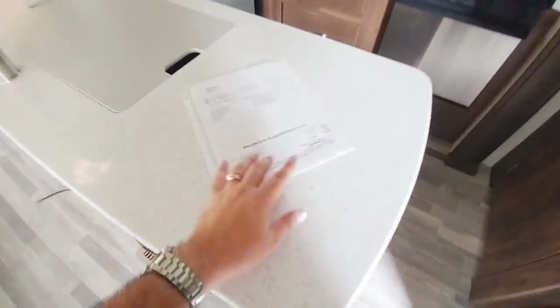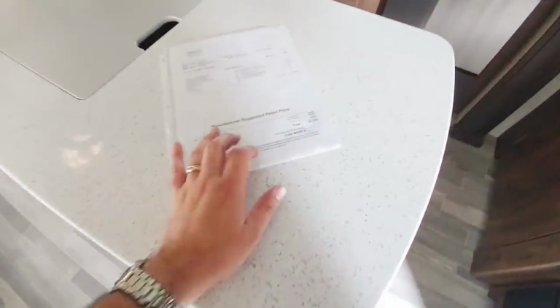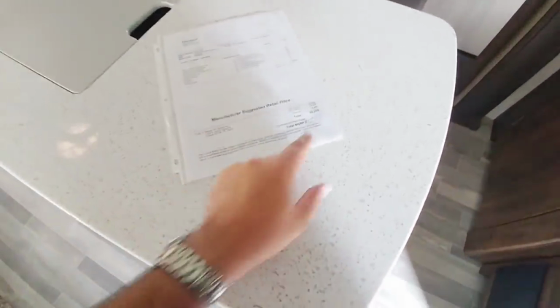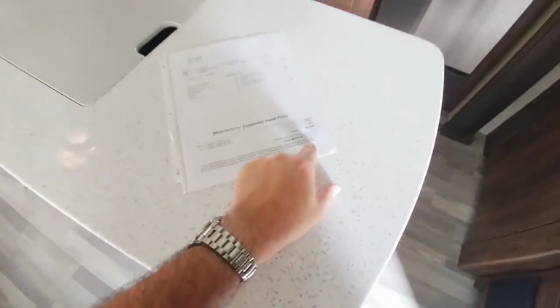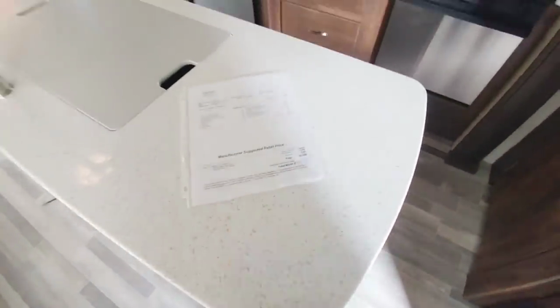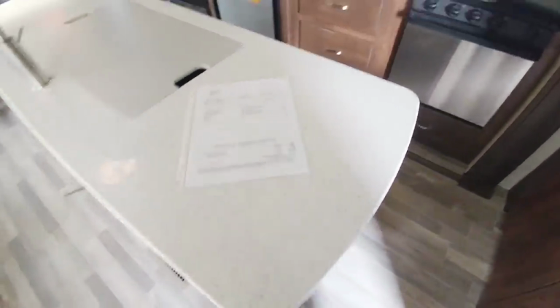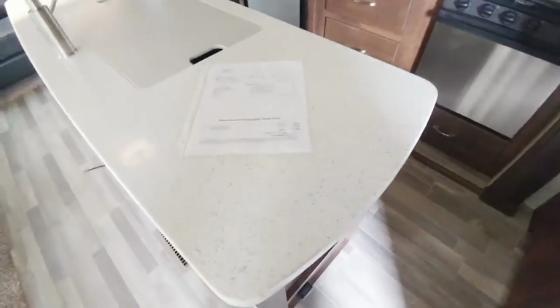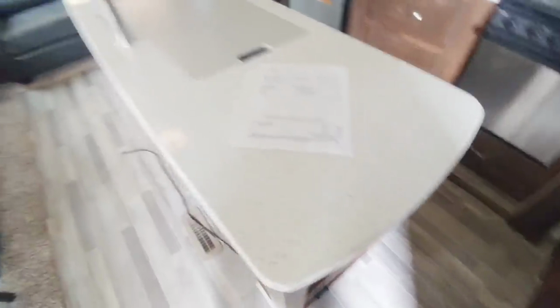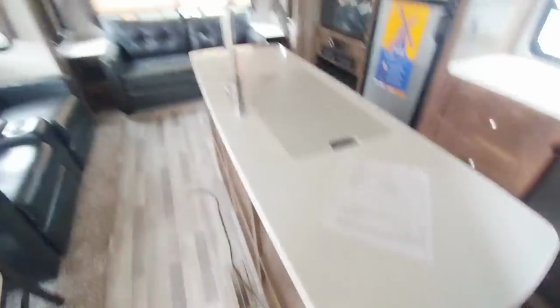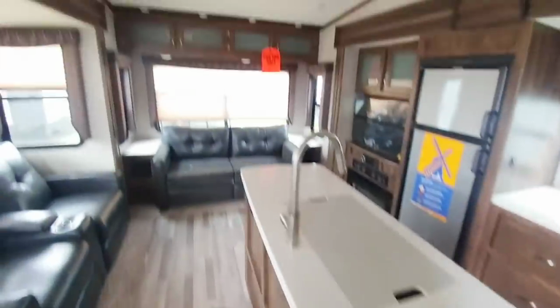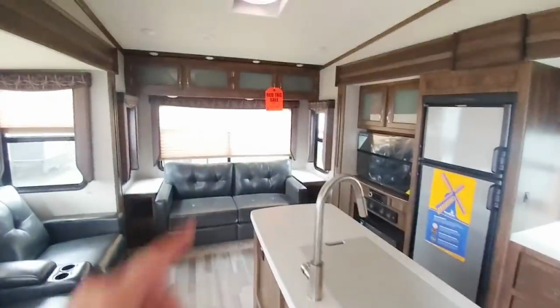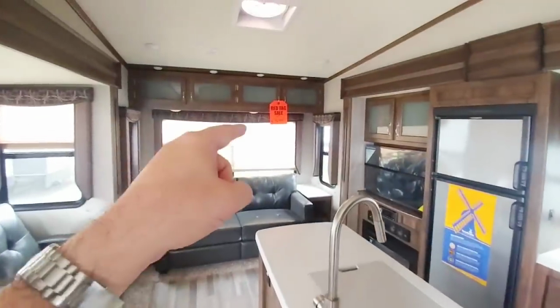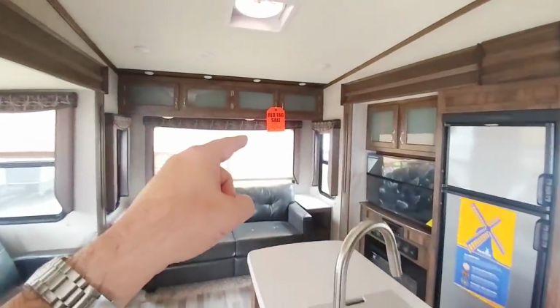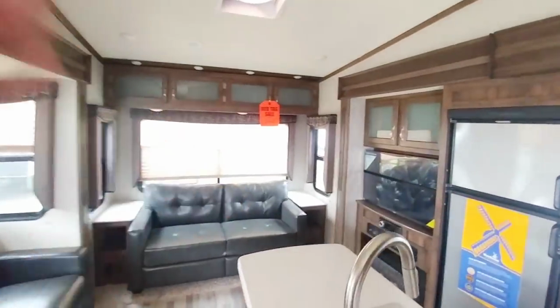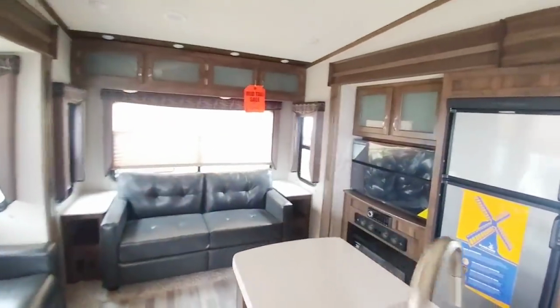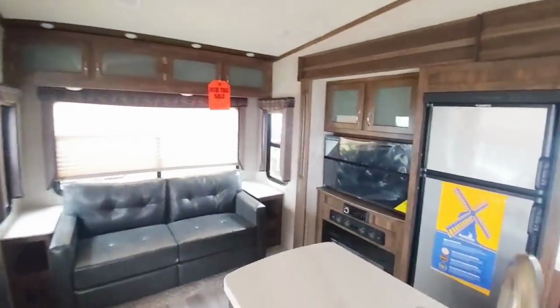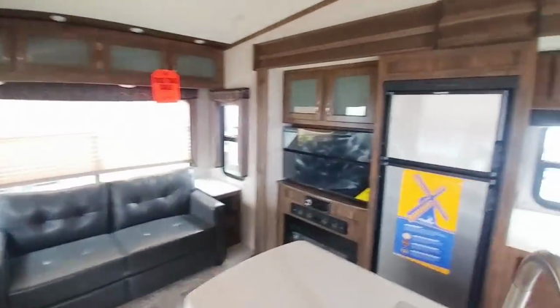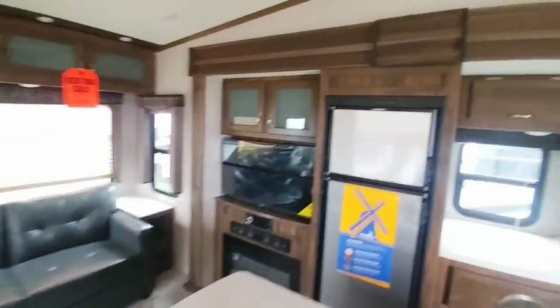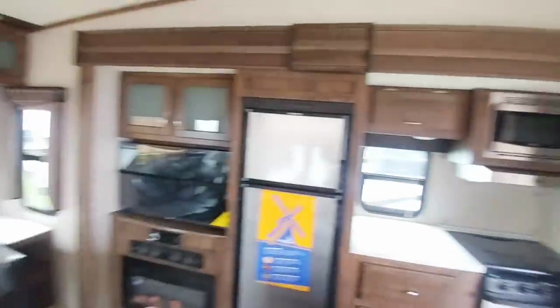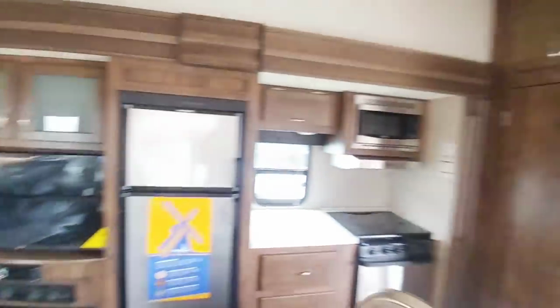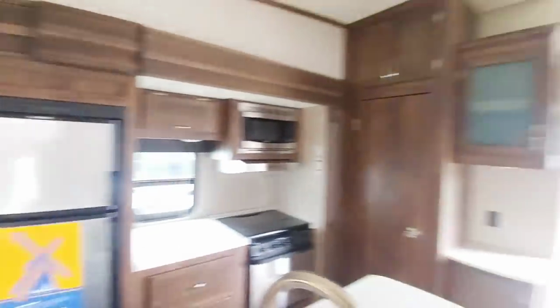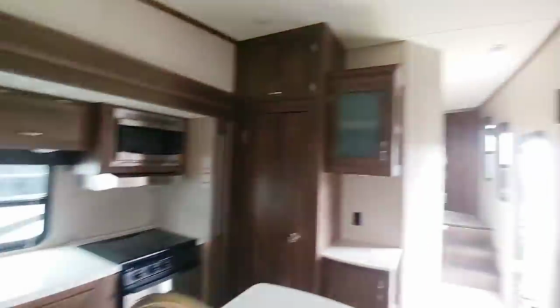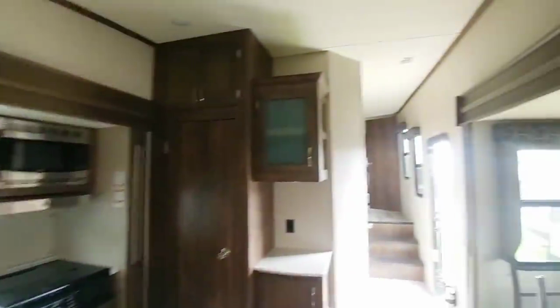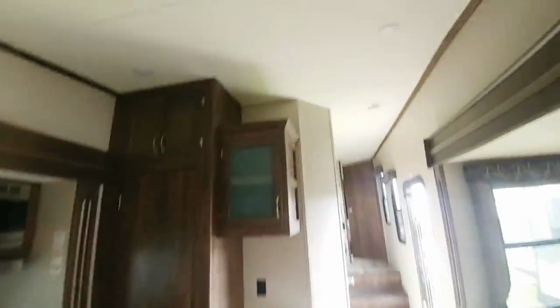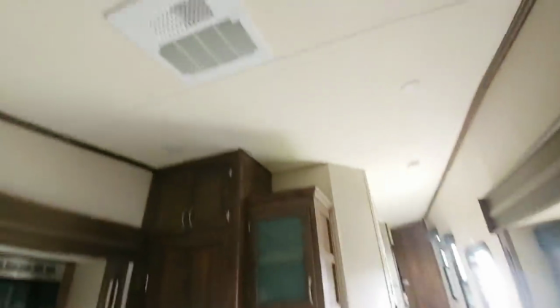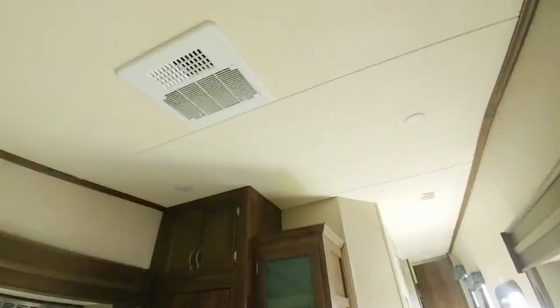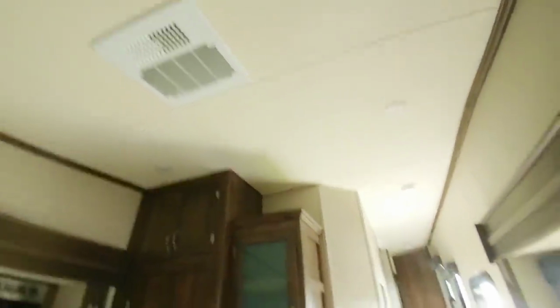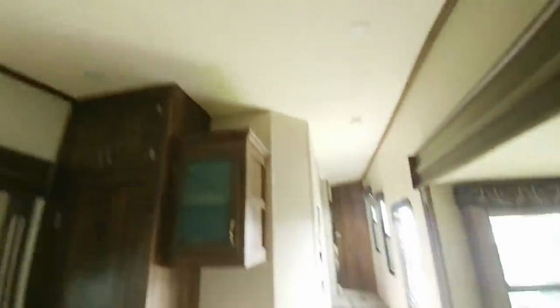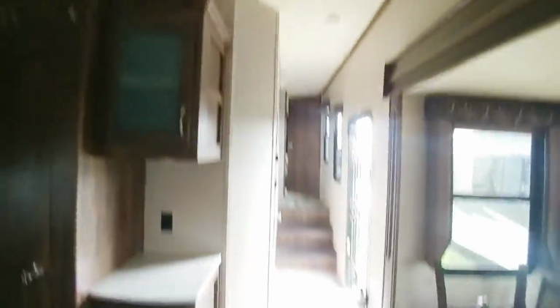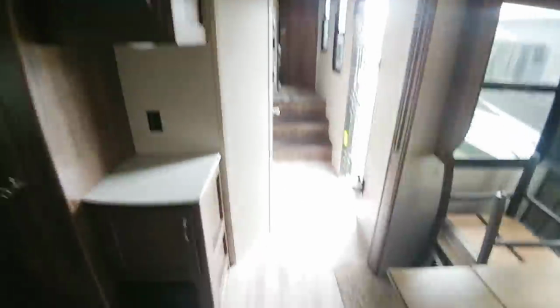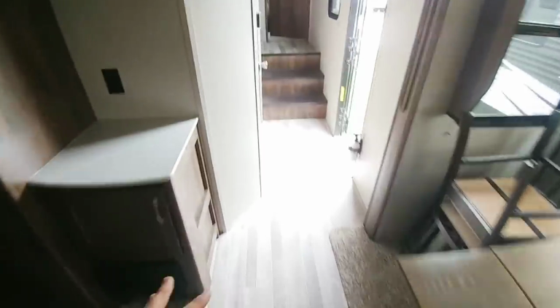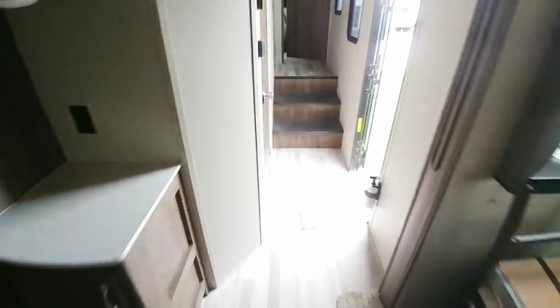This one has an MSRP of $60,590 and a sale price of $42,900. If you call them, I'm sure you can negotiate that down. It has a ducted air conditioning system in the living room.